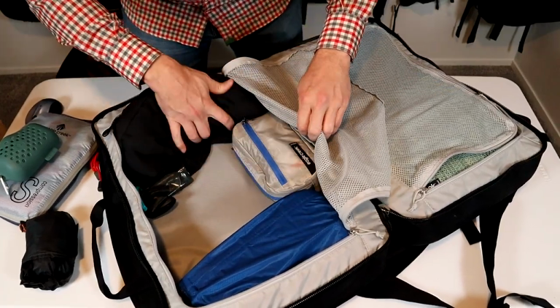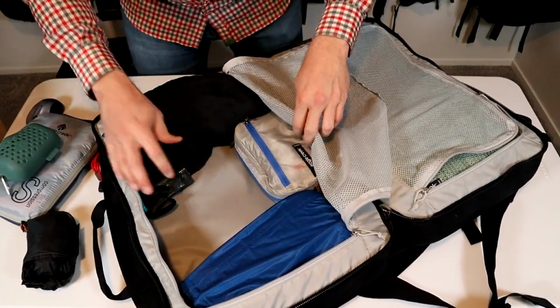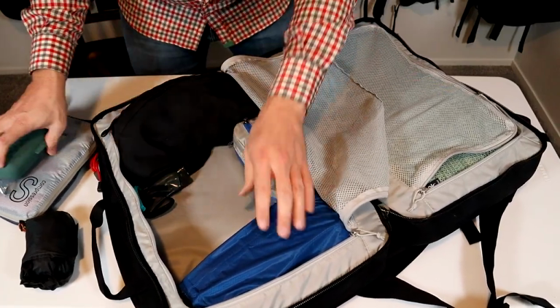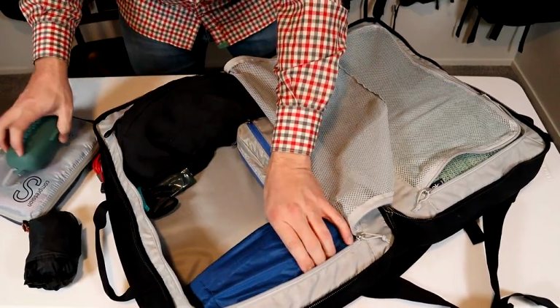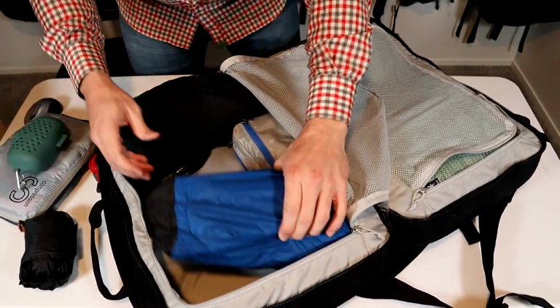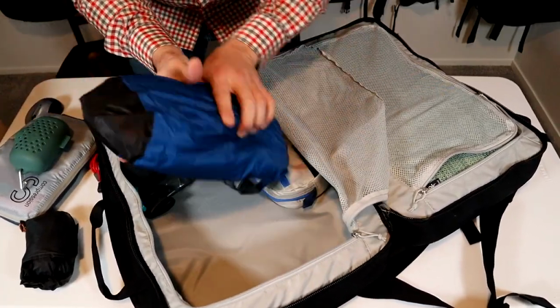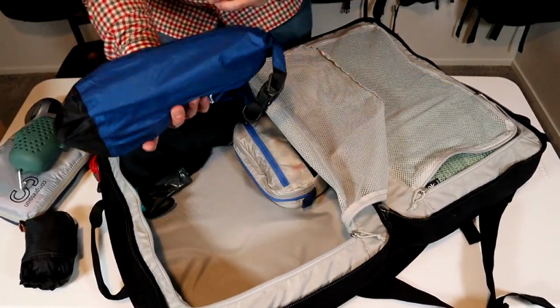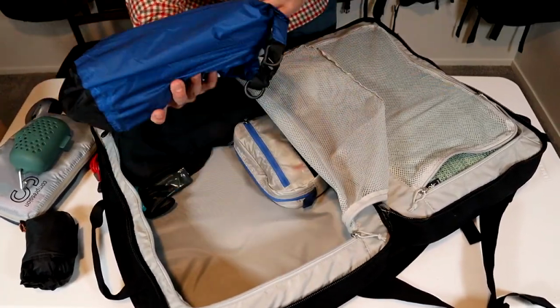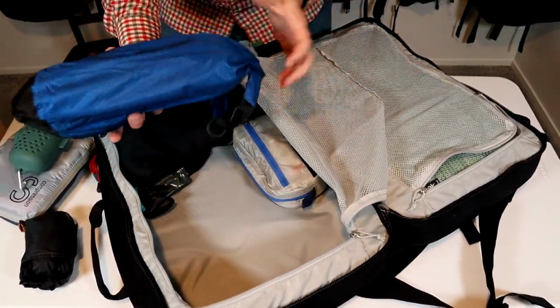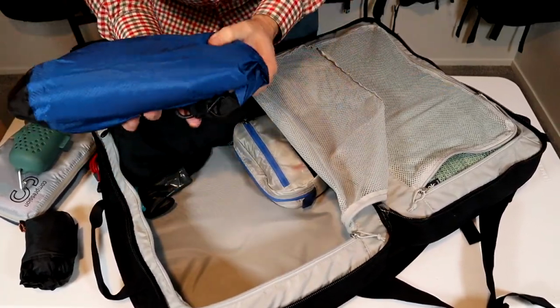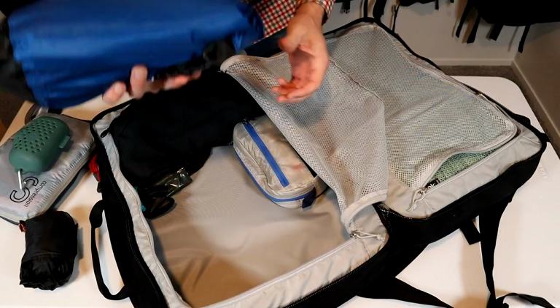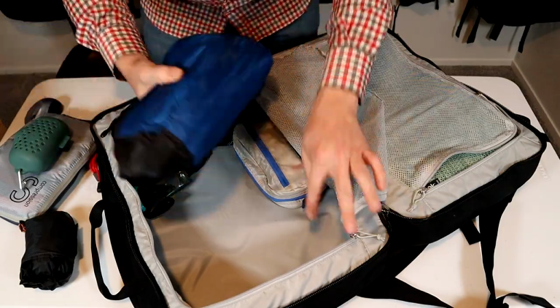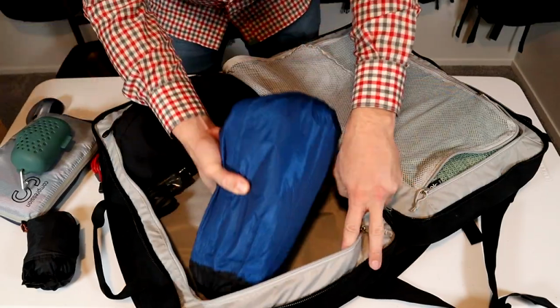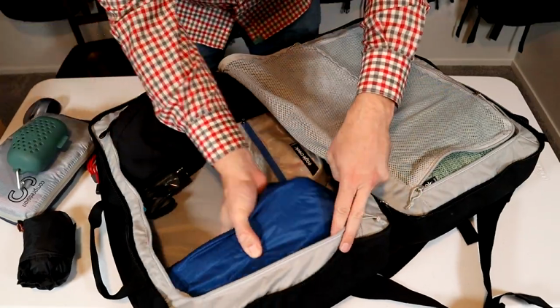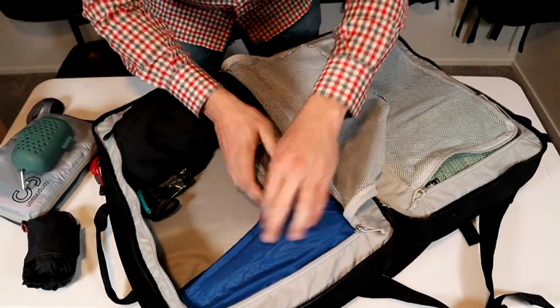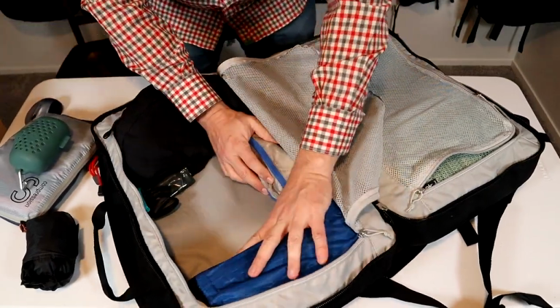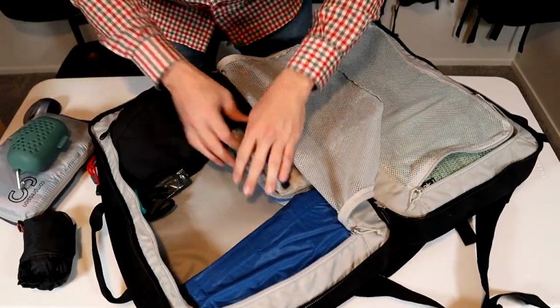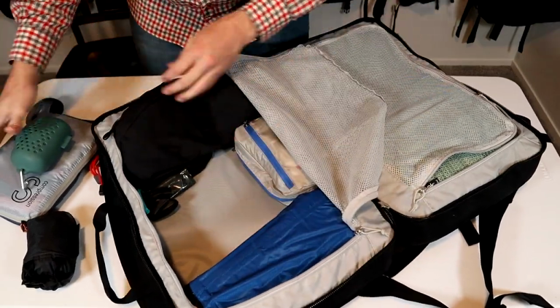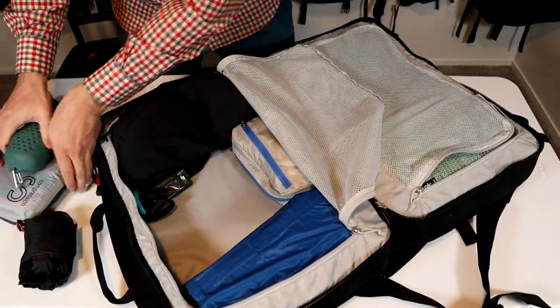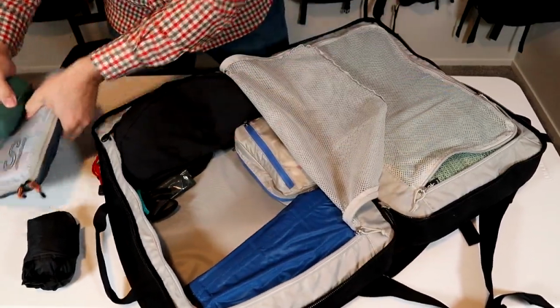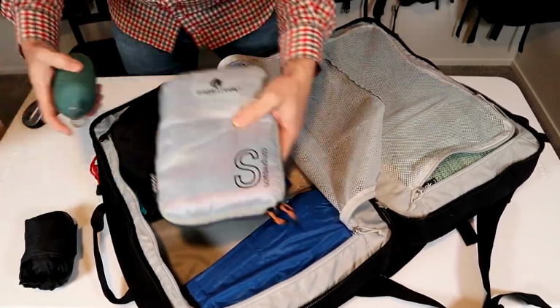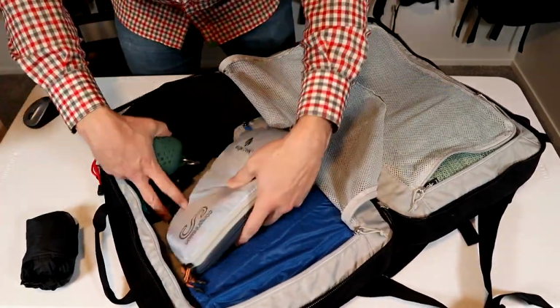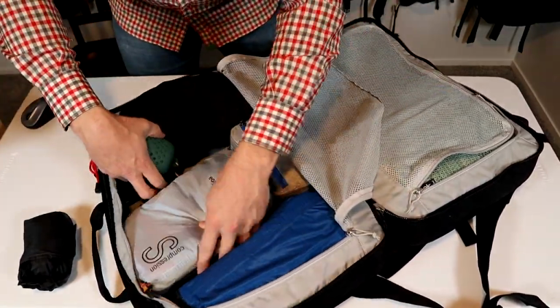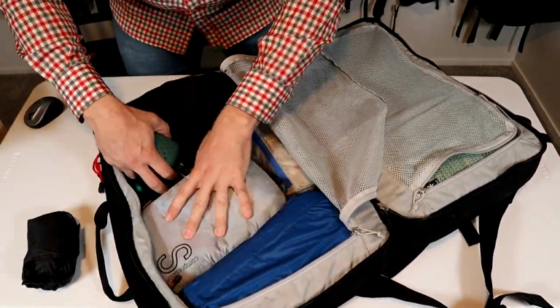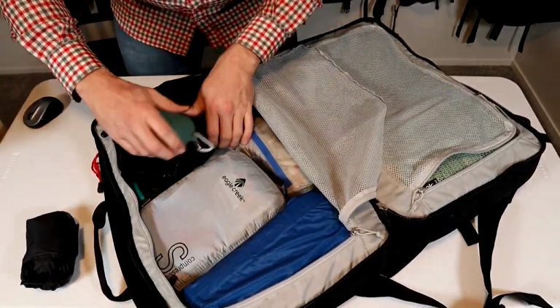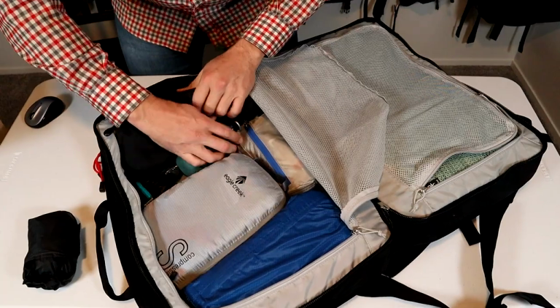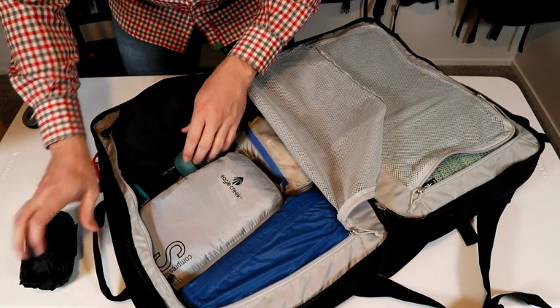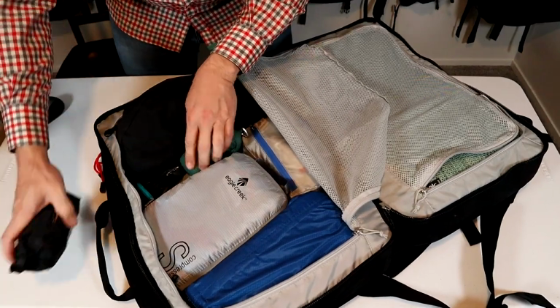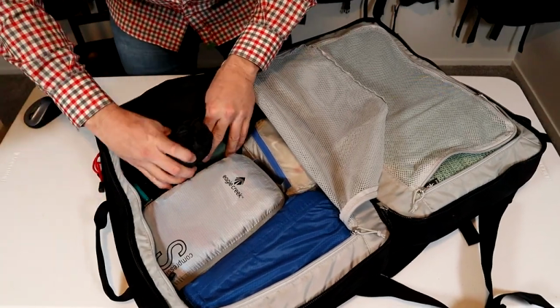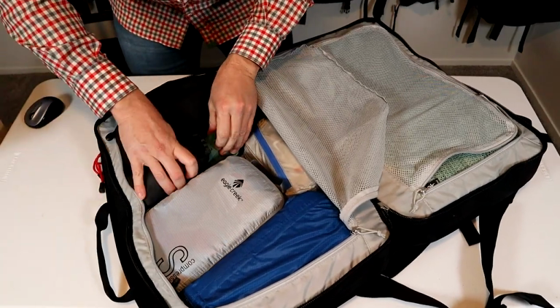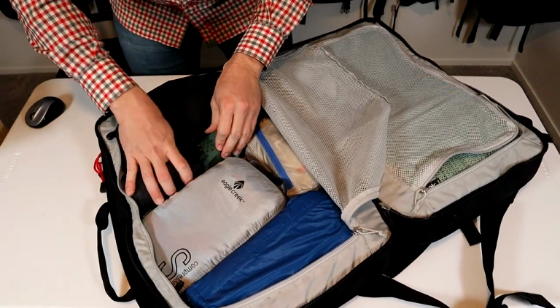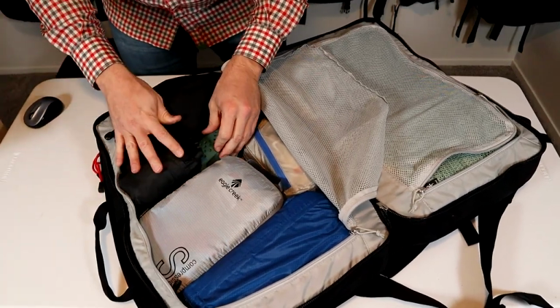Puffy jacket, water bottle. I have shoes in this five-liter dry bag doing double duty as a shoe protector. A little packing cube, towel, and day pack.